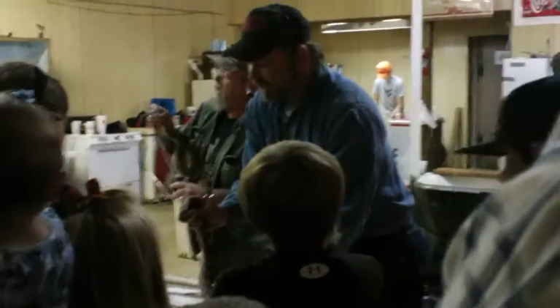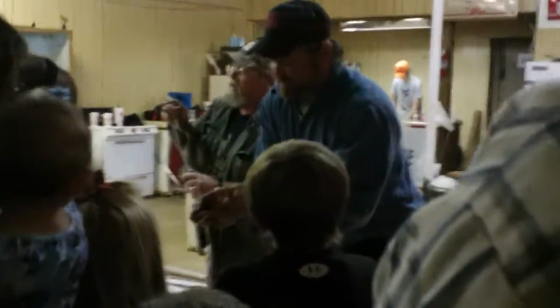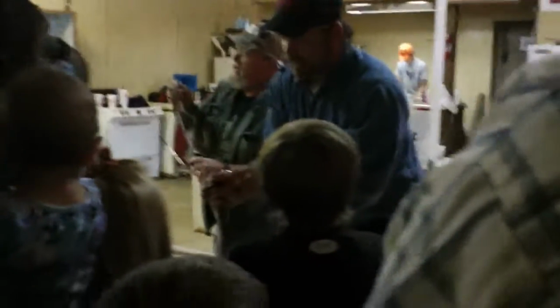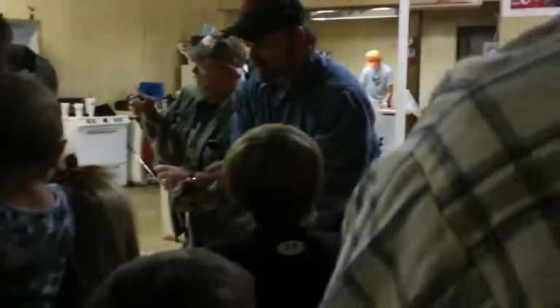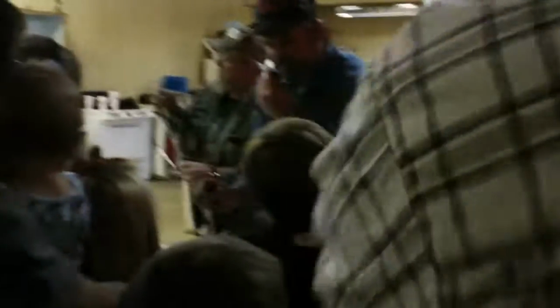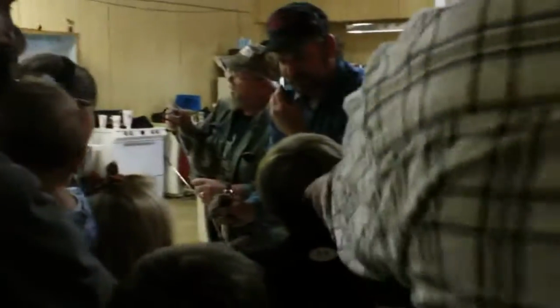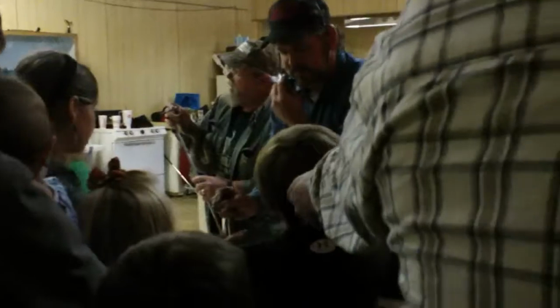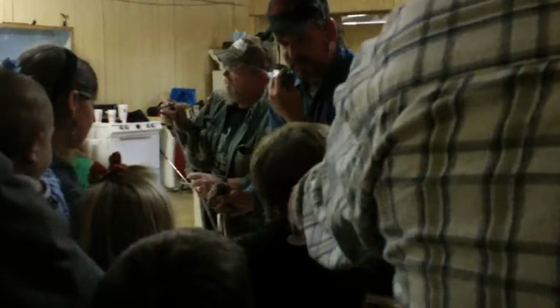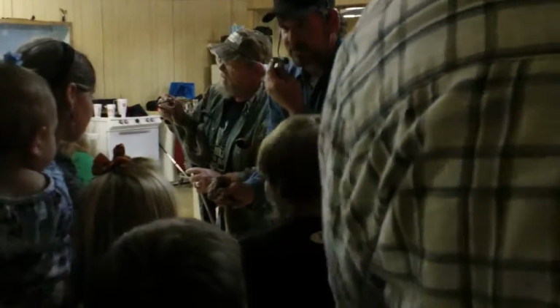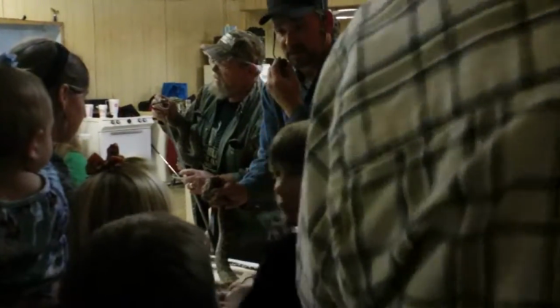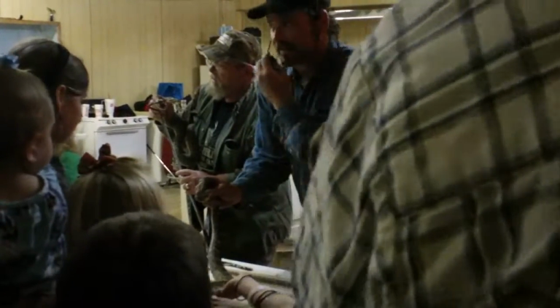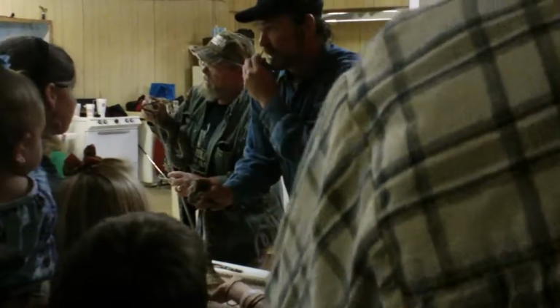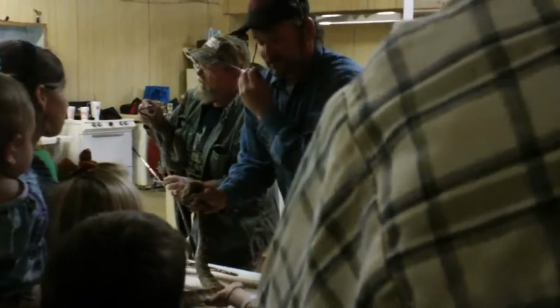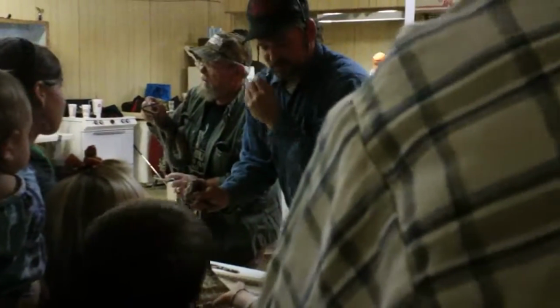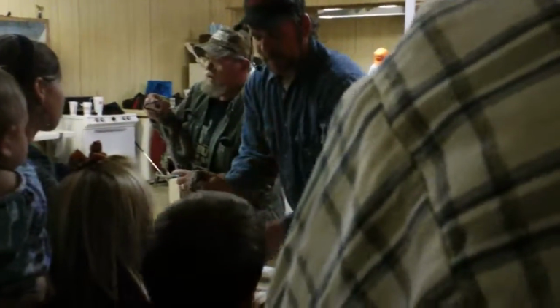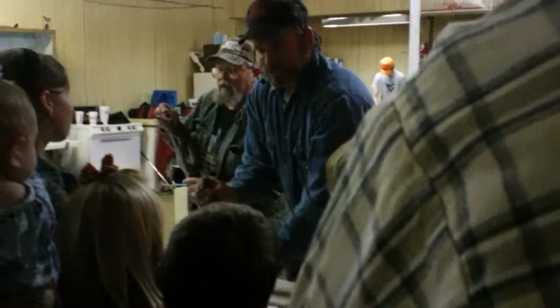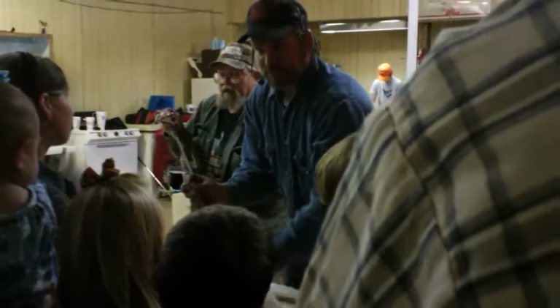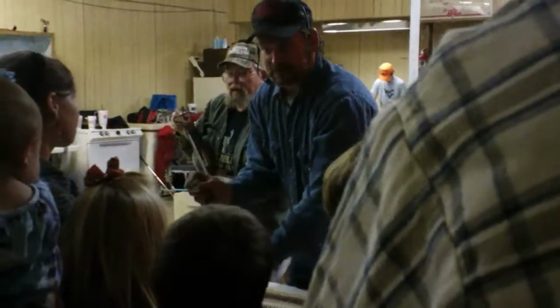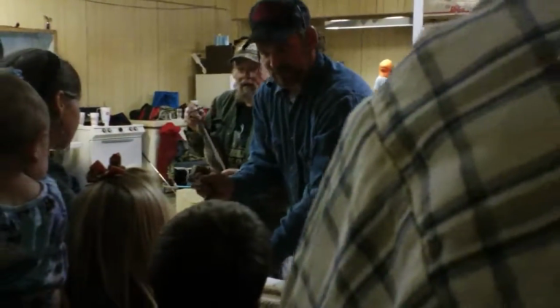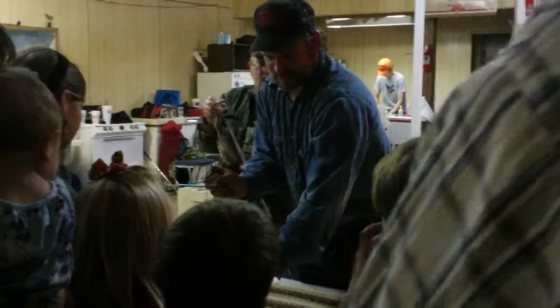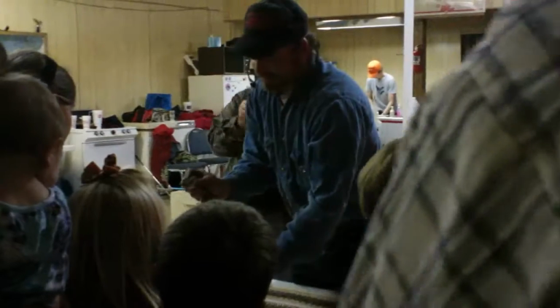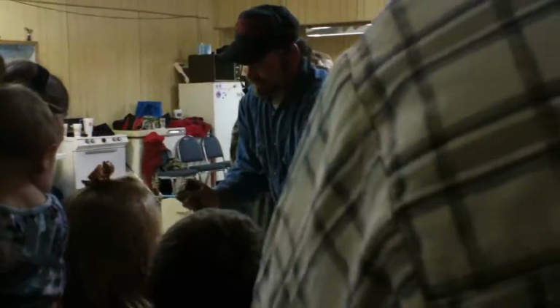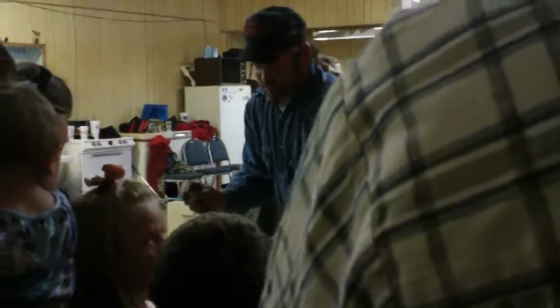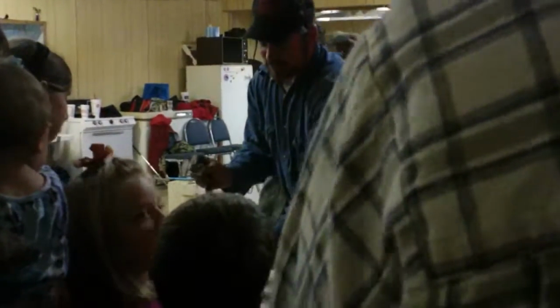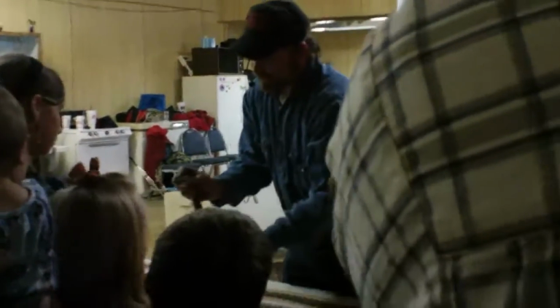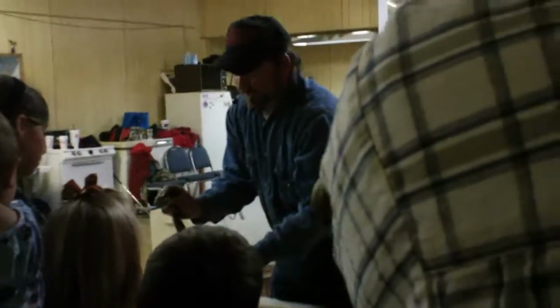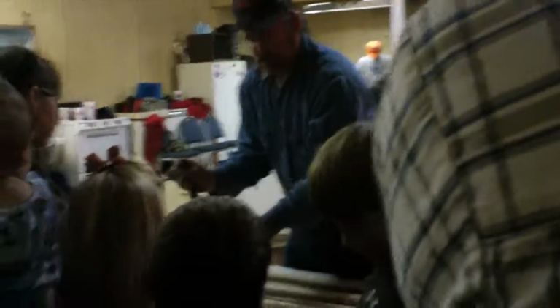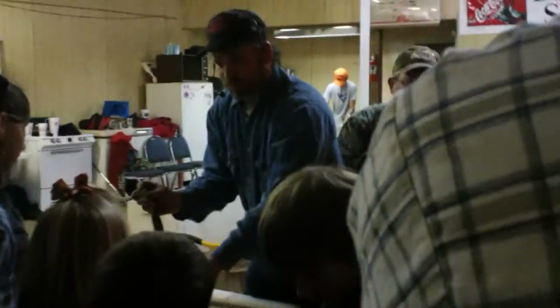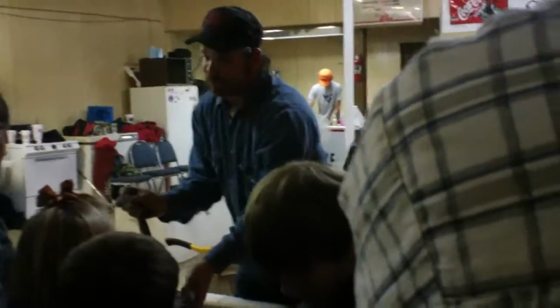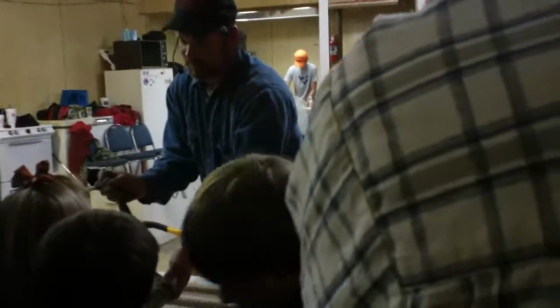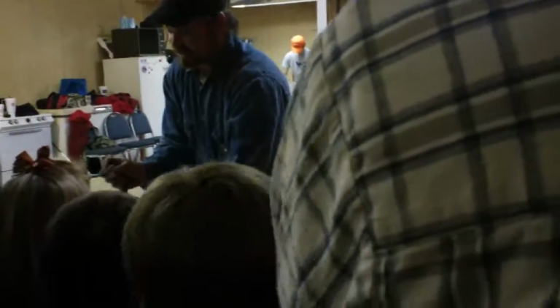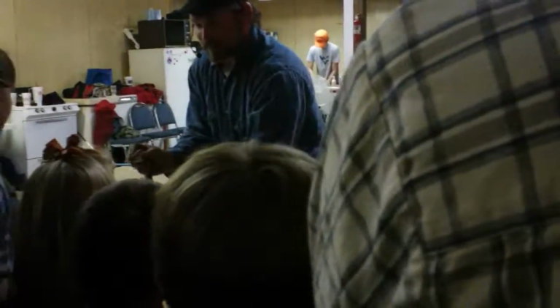I just put that tape on my finger because I was doing rope tricks a while ago — it kind of burns through my fingers sometimes. That's not for snake bites. The tape won't help you when it comes to snake bites.